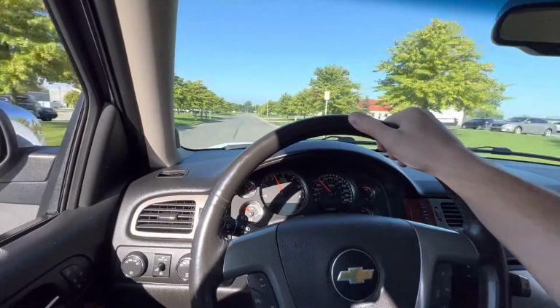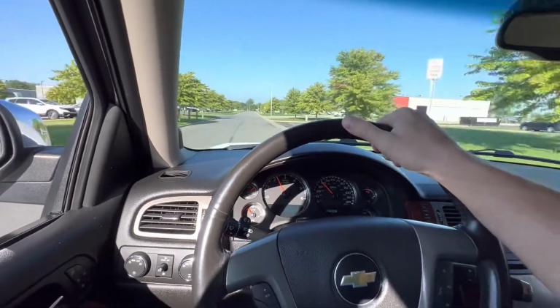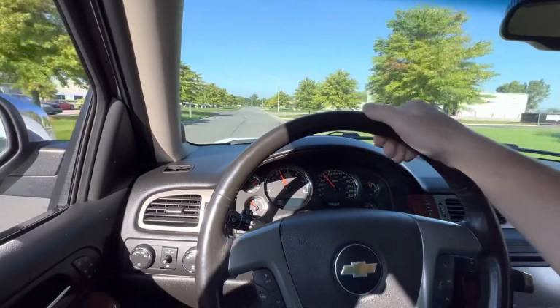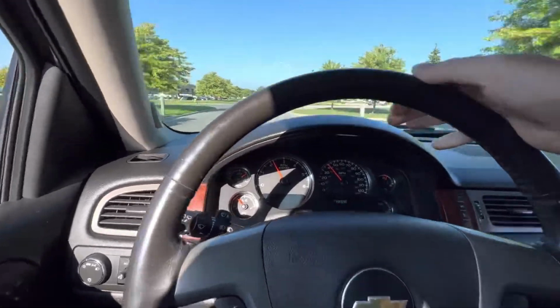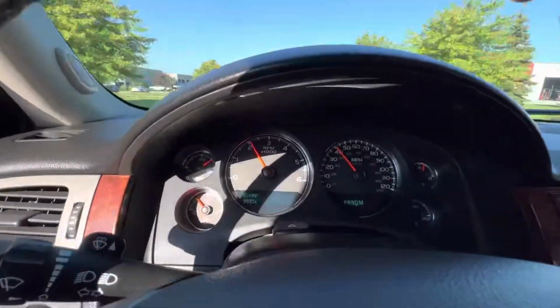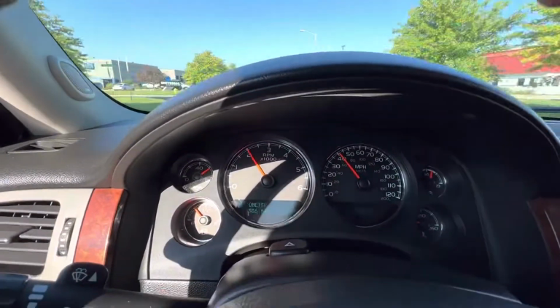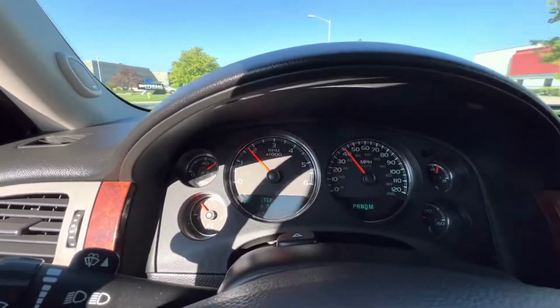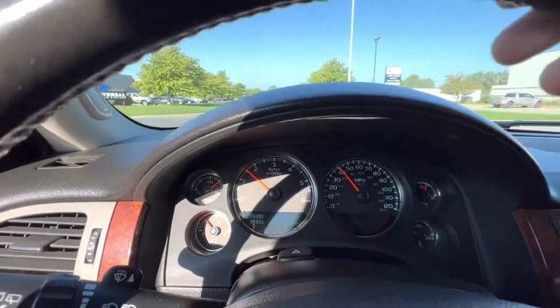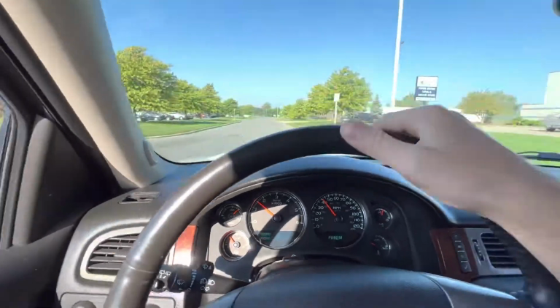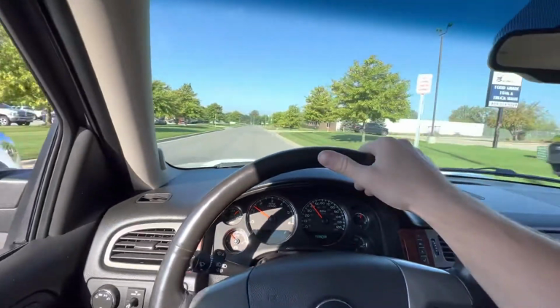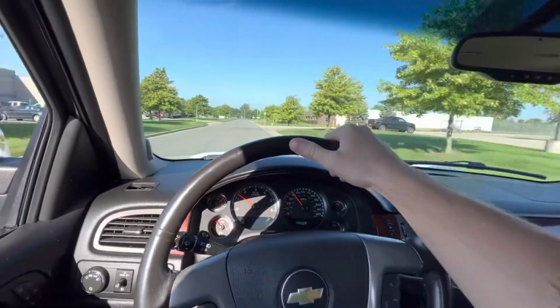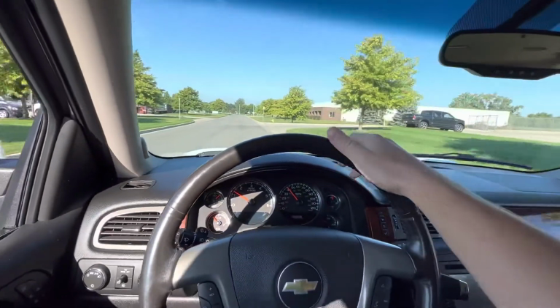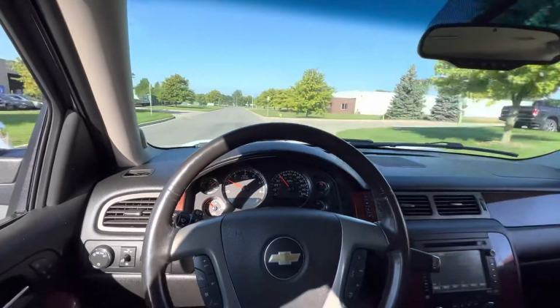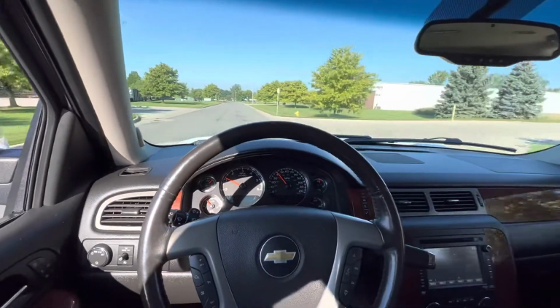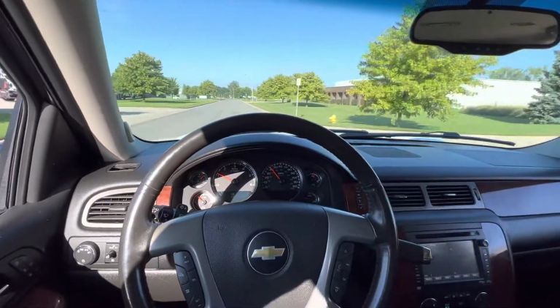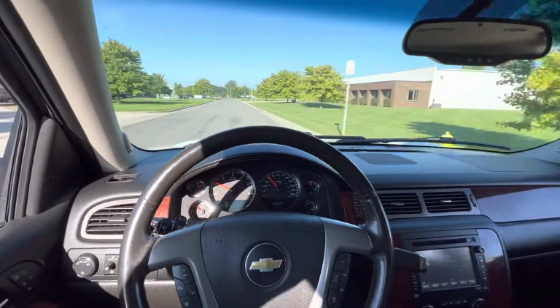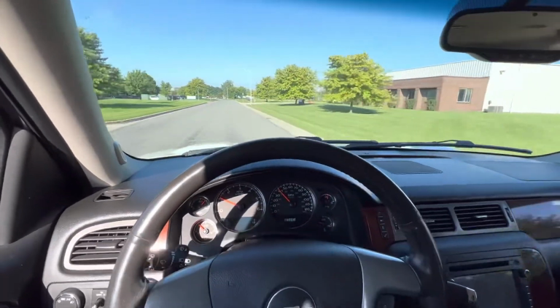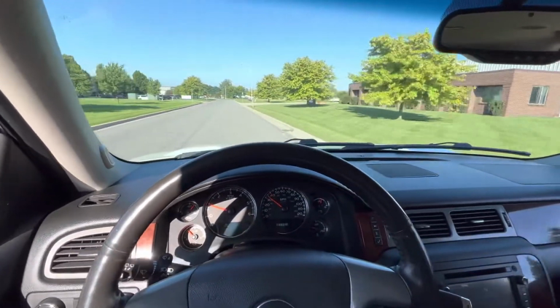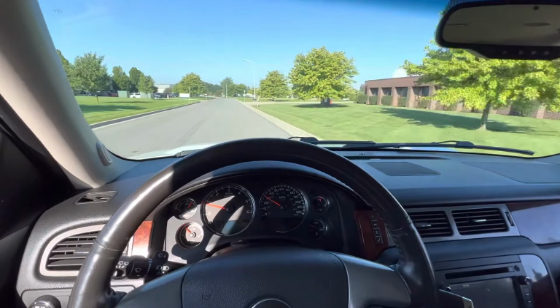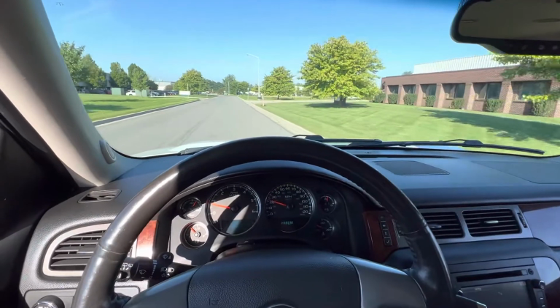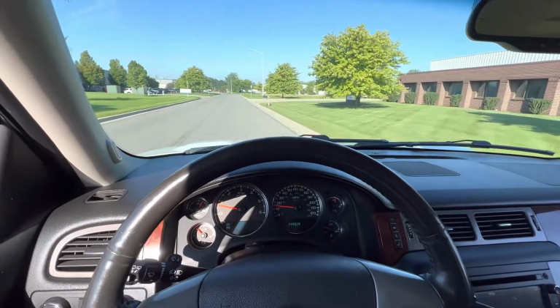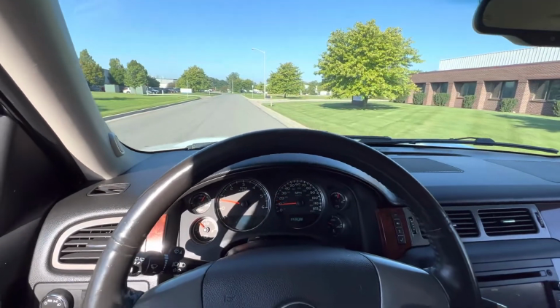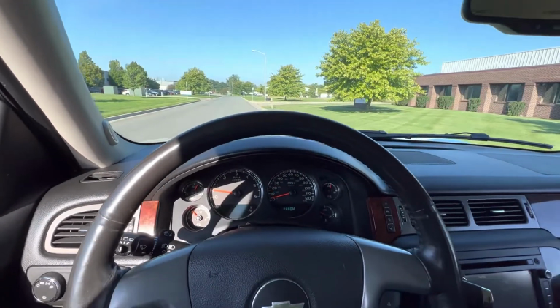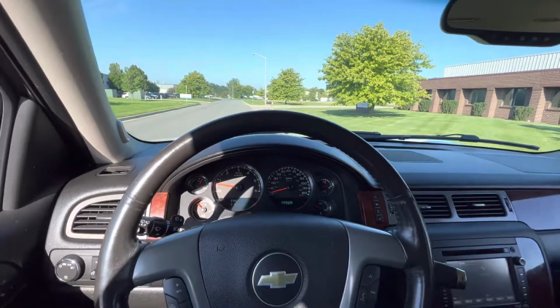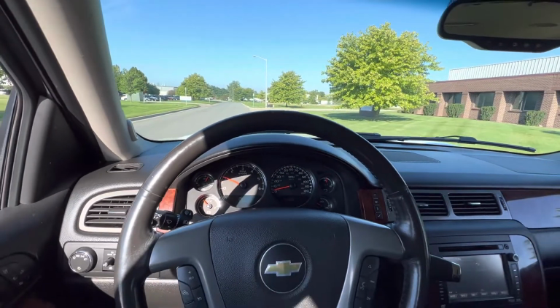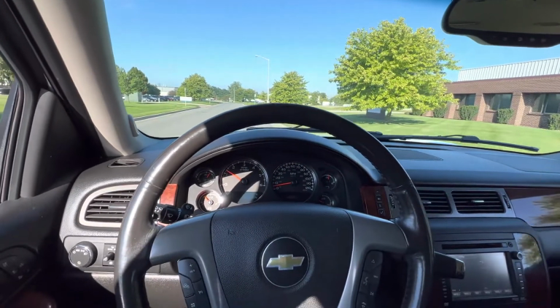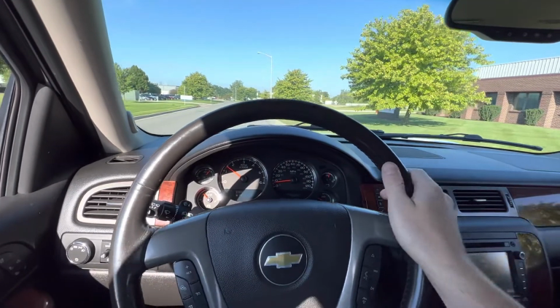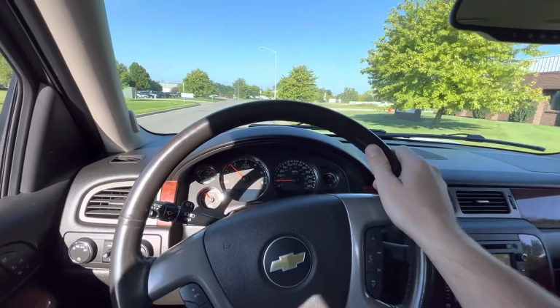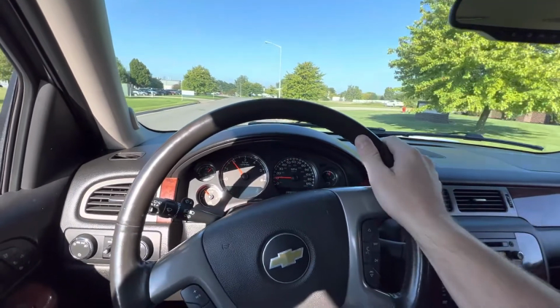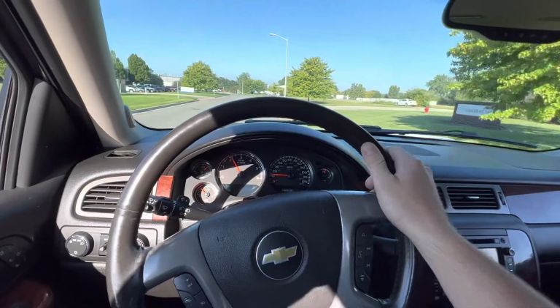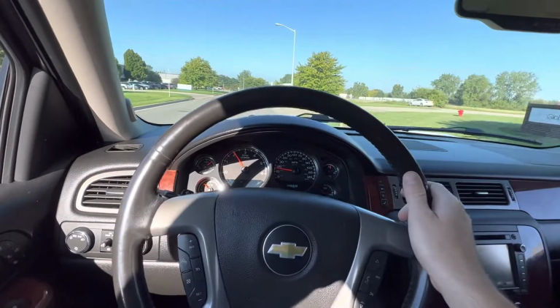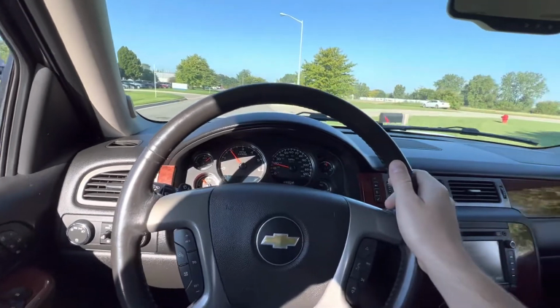It shifts very smooth. Gets up to speed no problem. Doesn't pull left or right. Brakes feel good — no brake steer whatsoever. Just a fantastic truck.